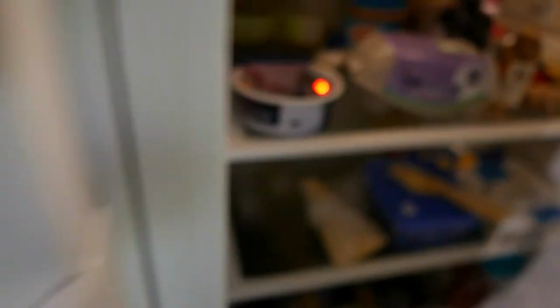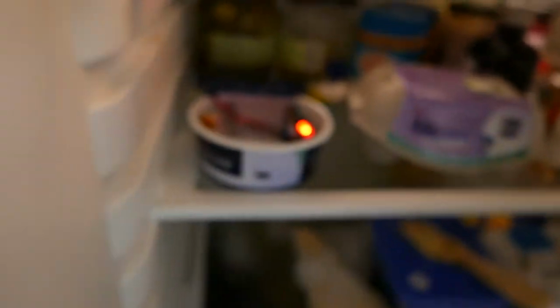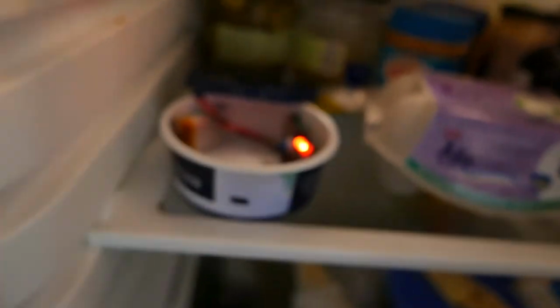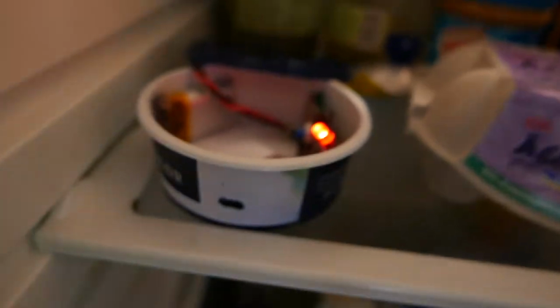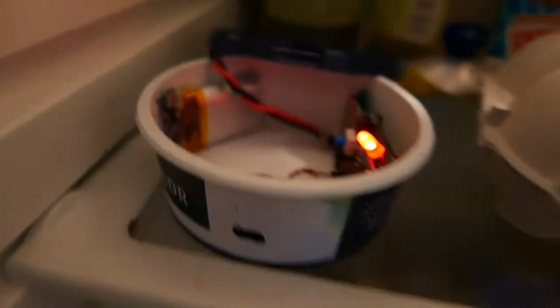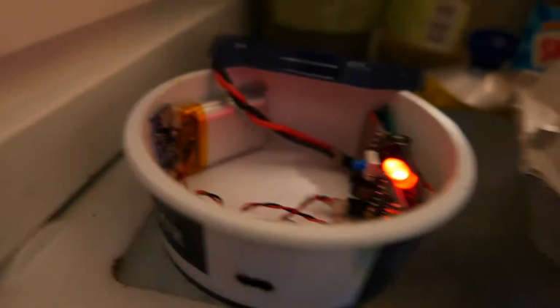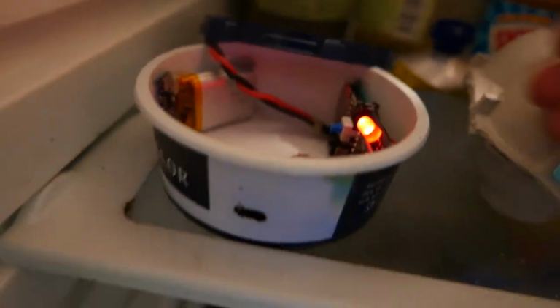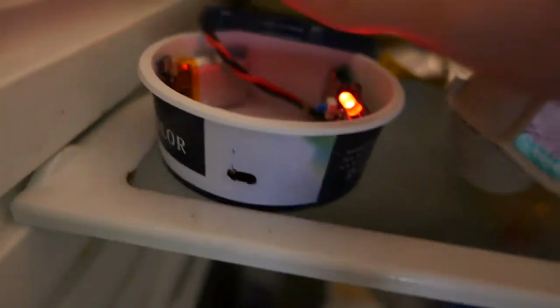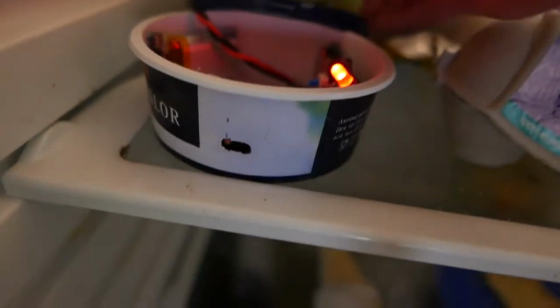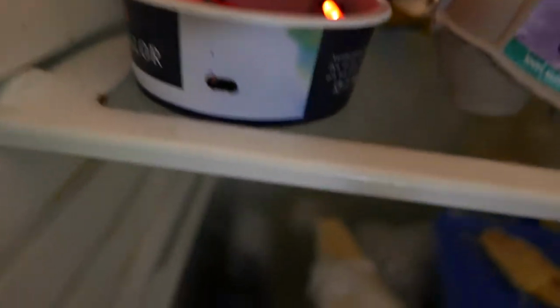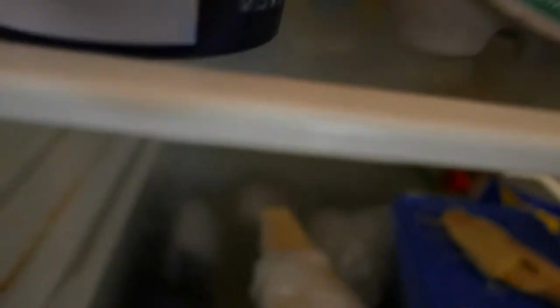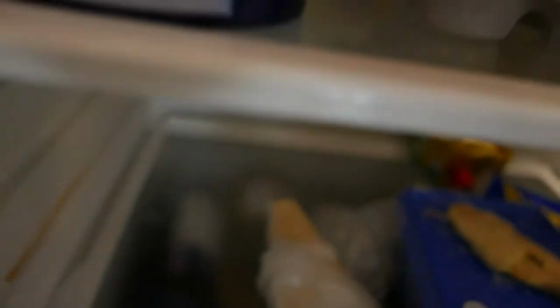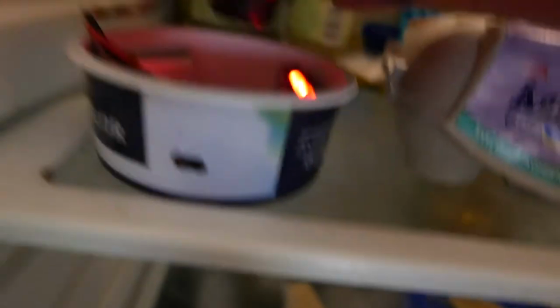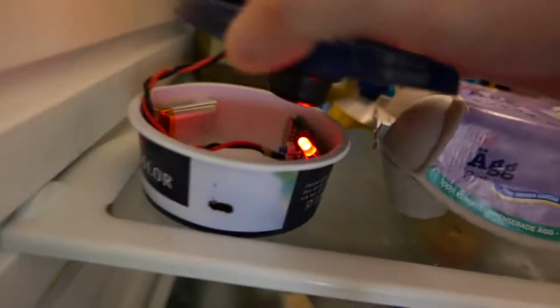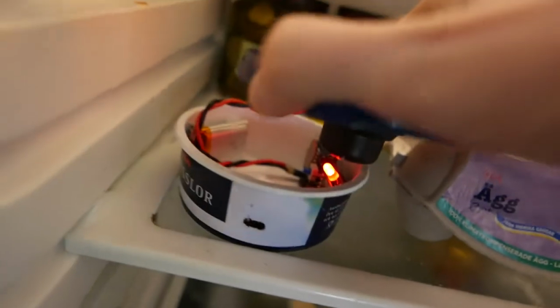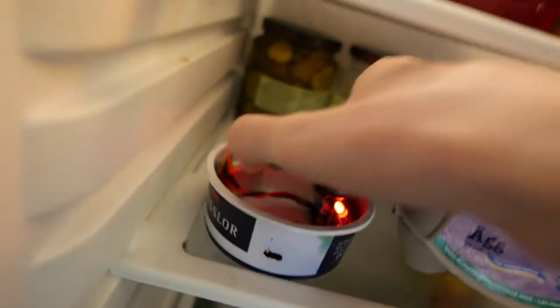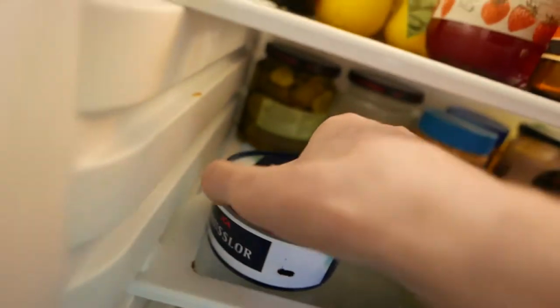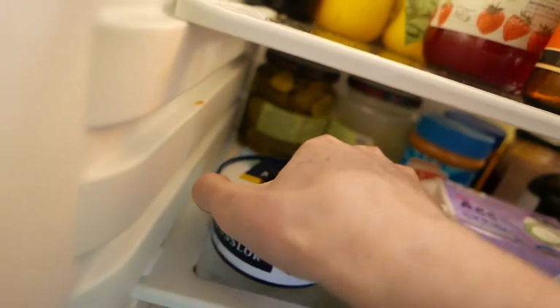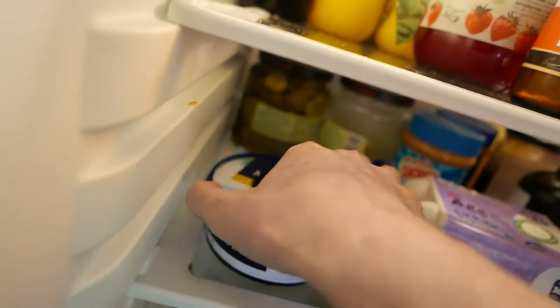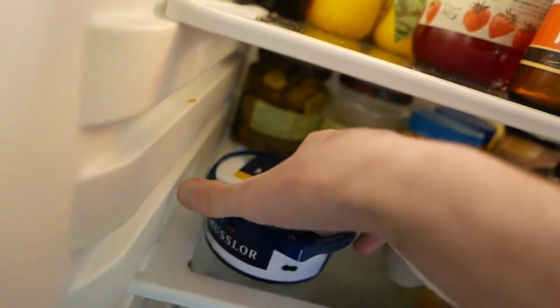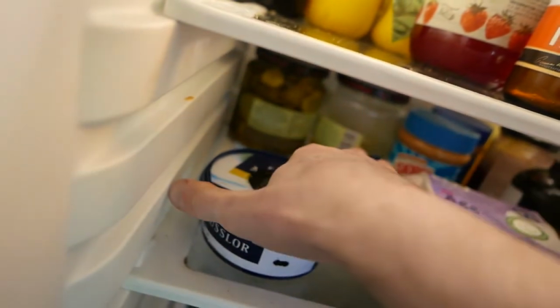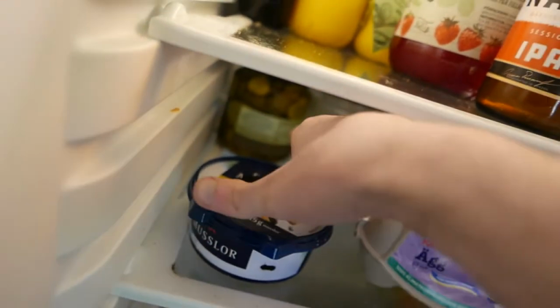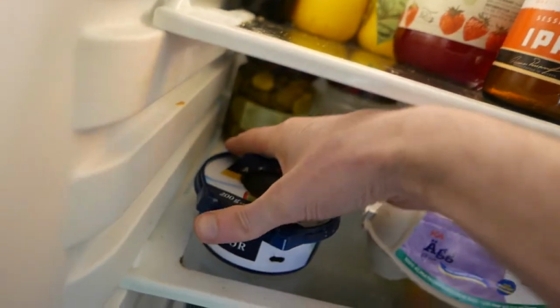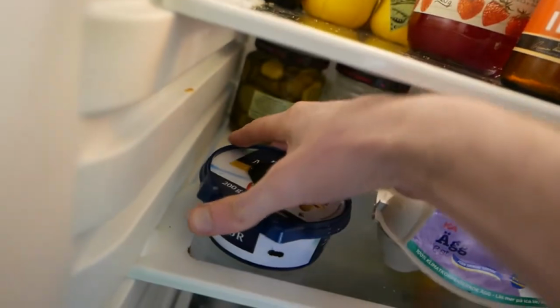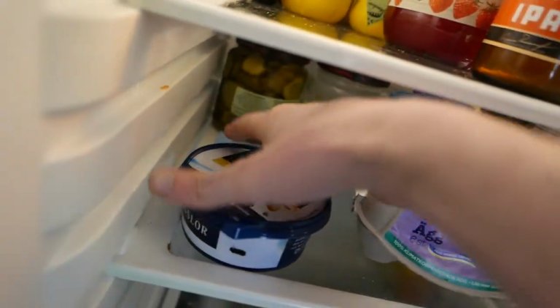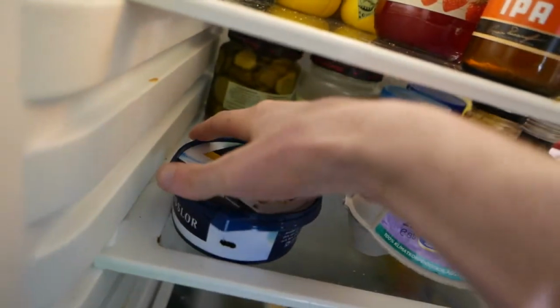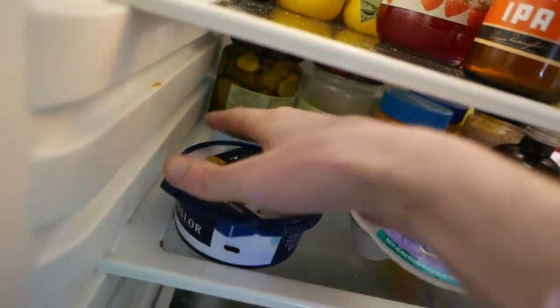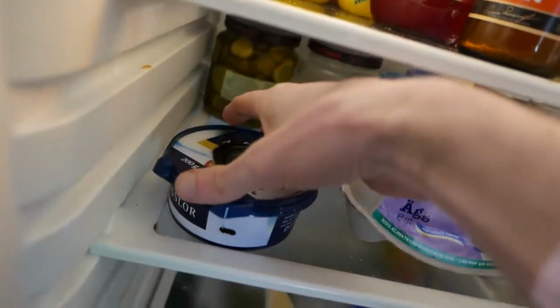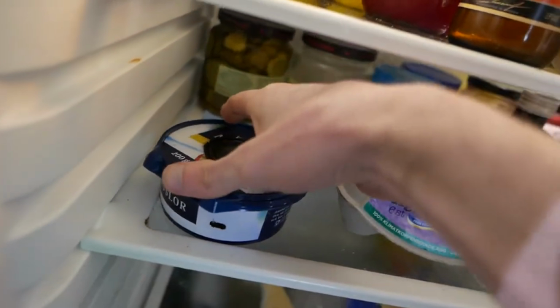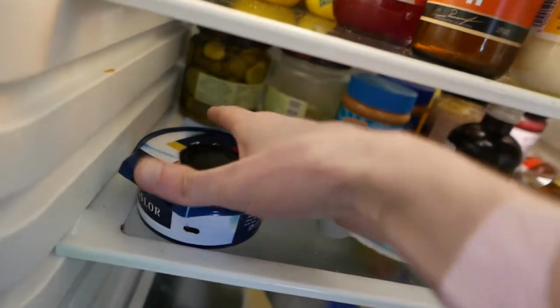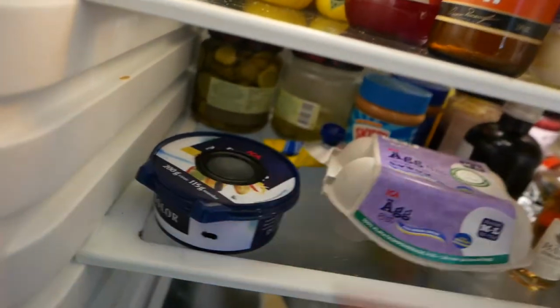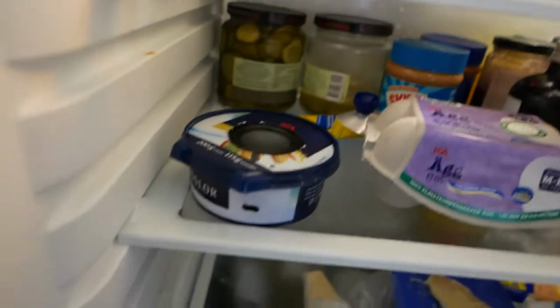Once the calibration is done, the jar will start shouting at you if you leave the door open too long. And when it came to selecting a voice to shout at you, there was really only one choice.